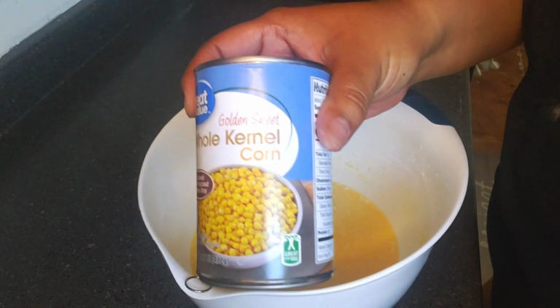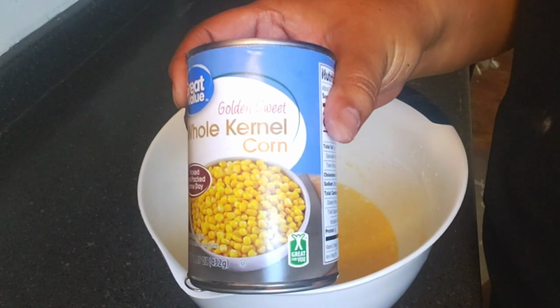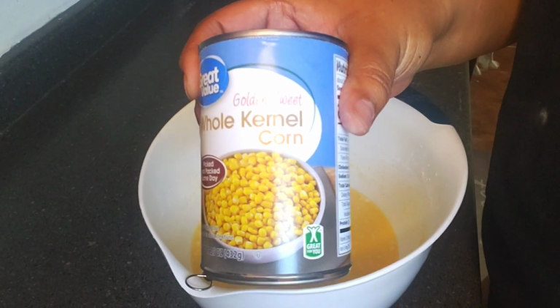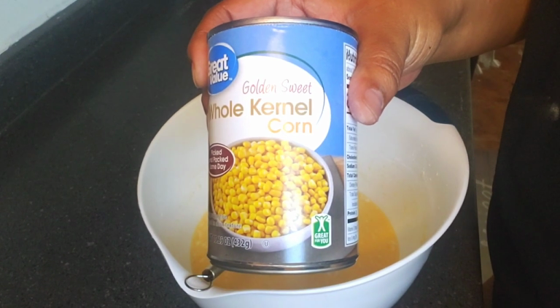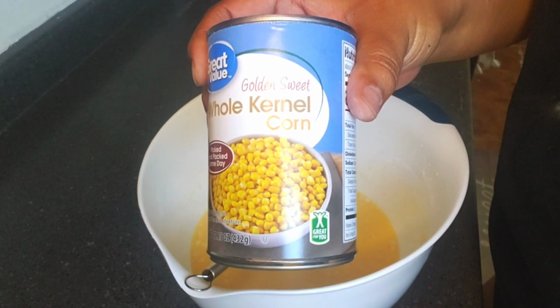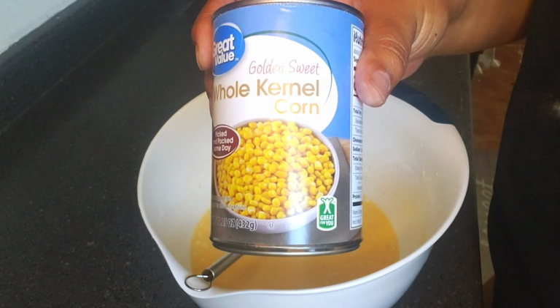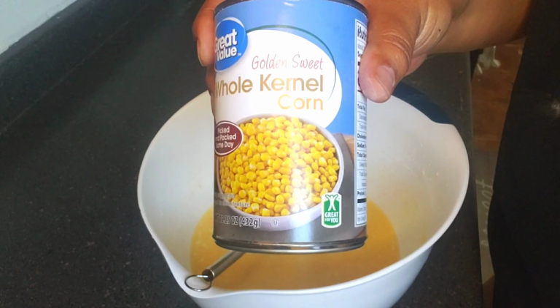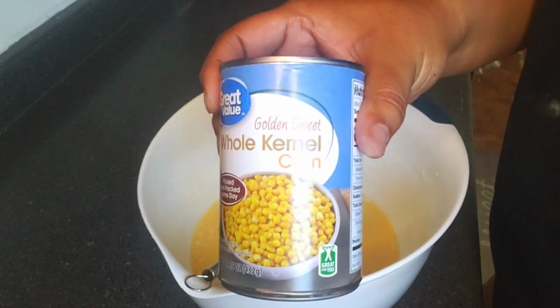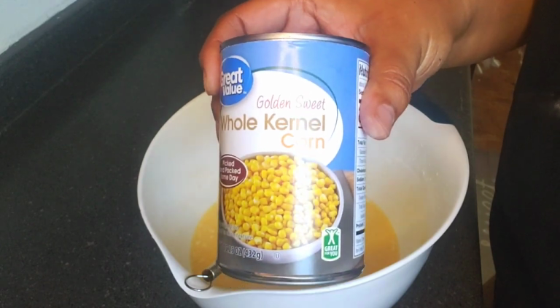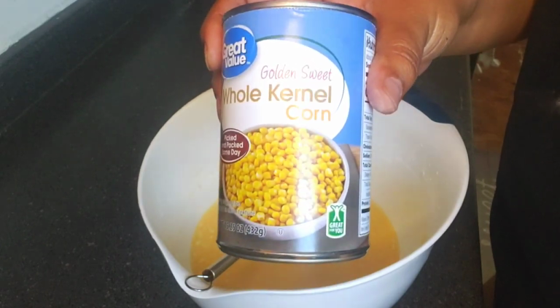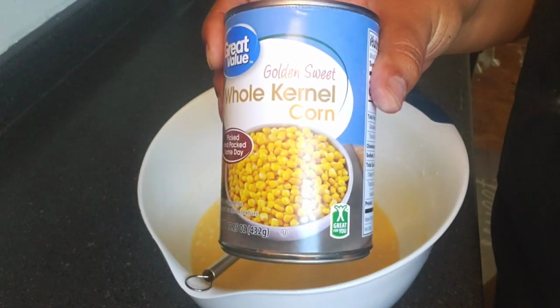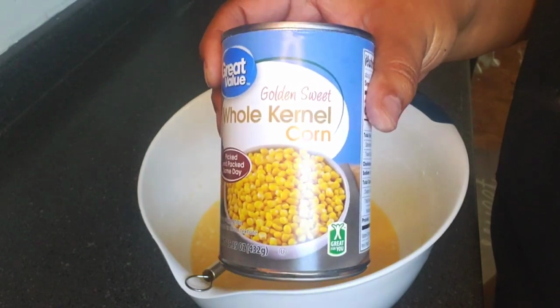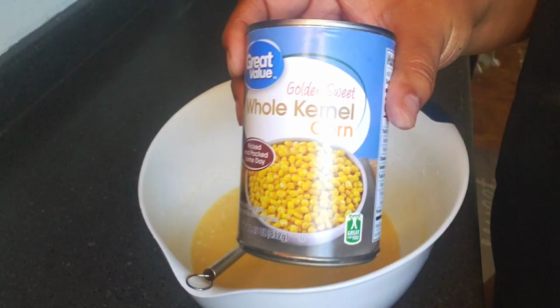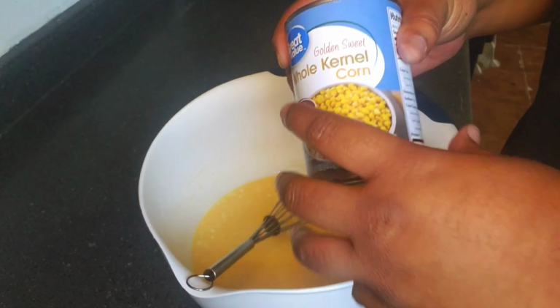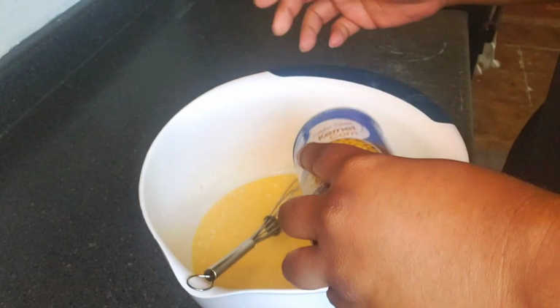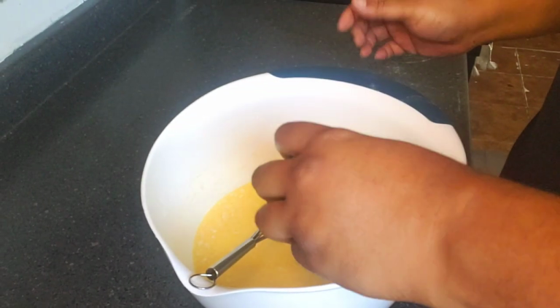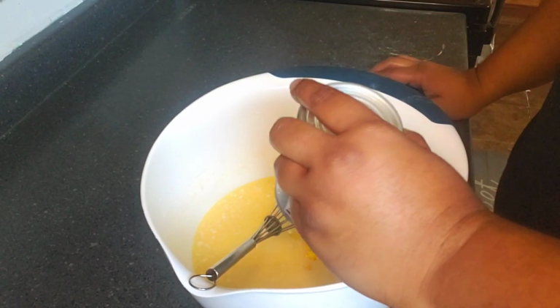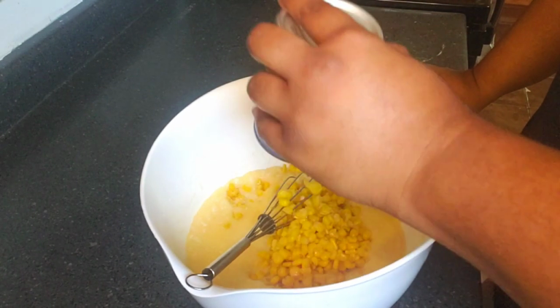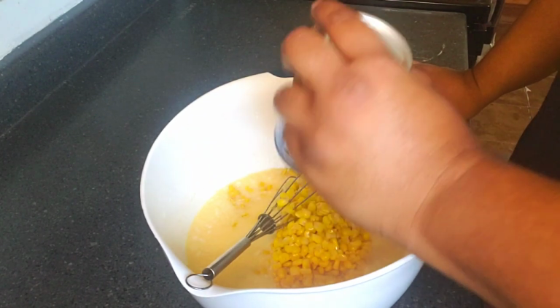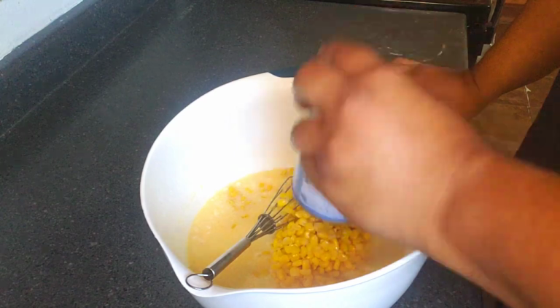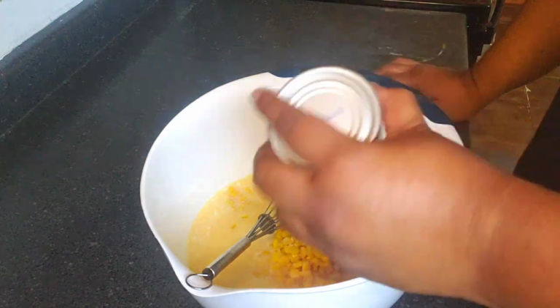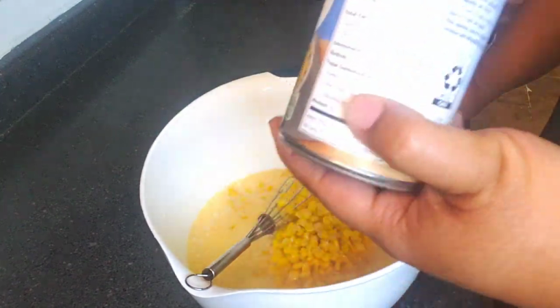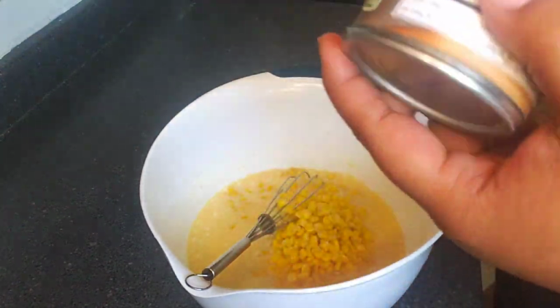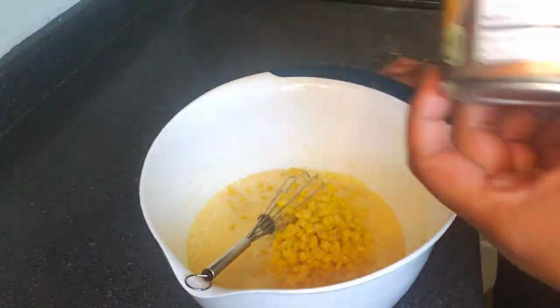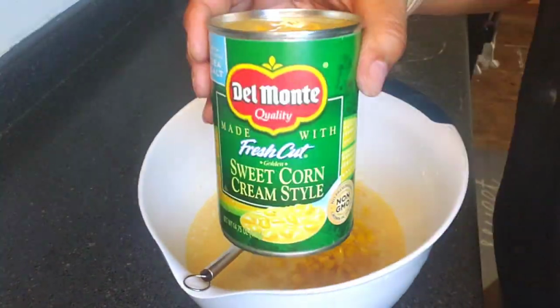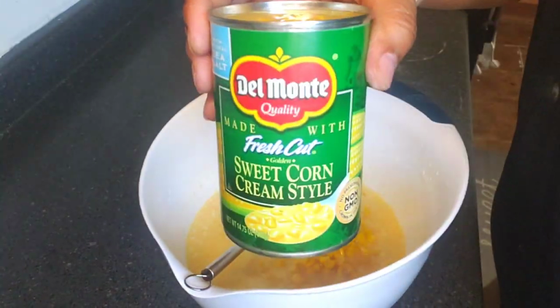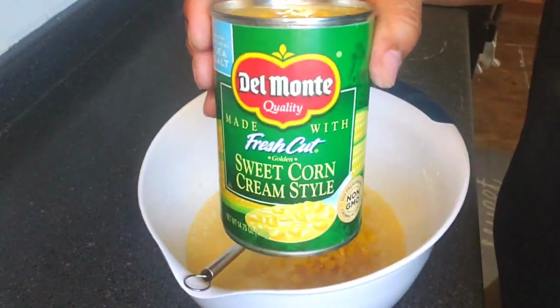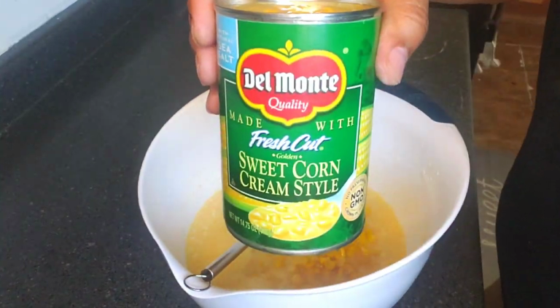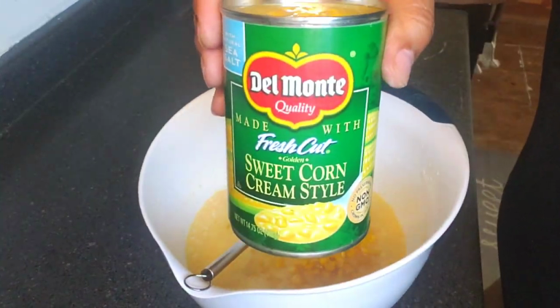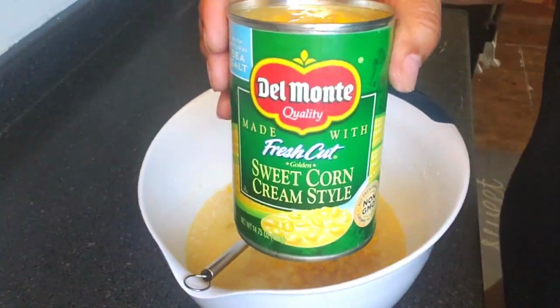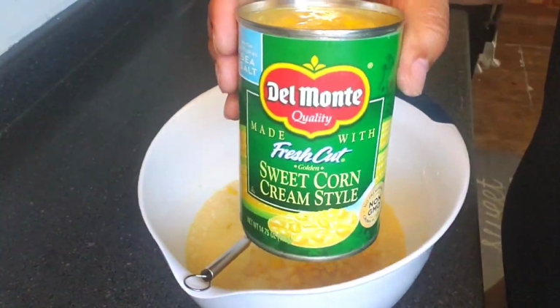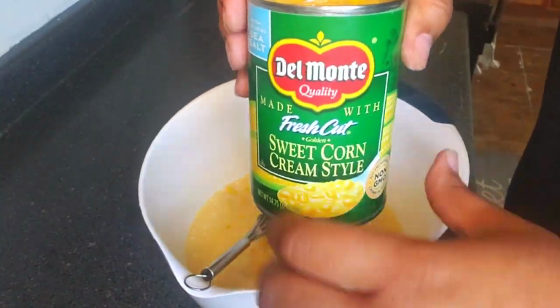We're gonna go in with two cans of drained whole corn, and then two cans of cream-style corn.